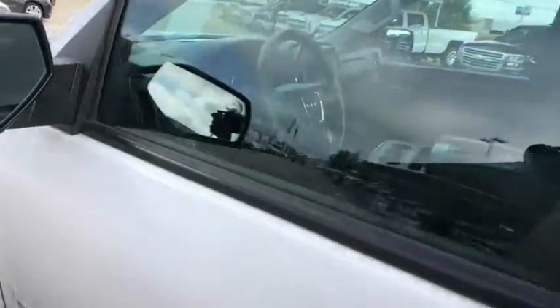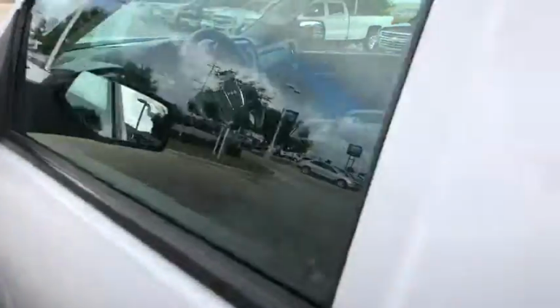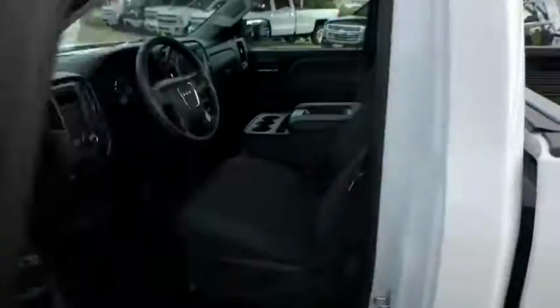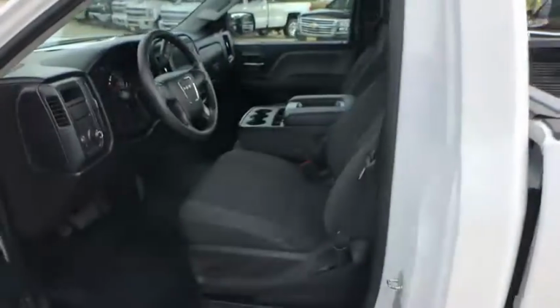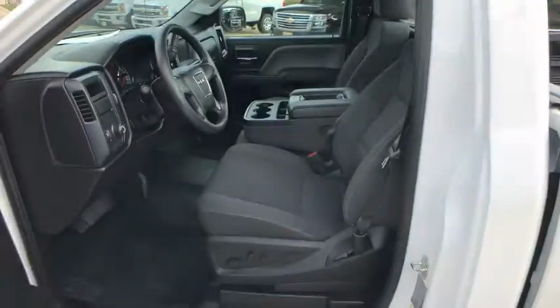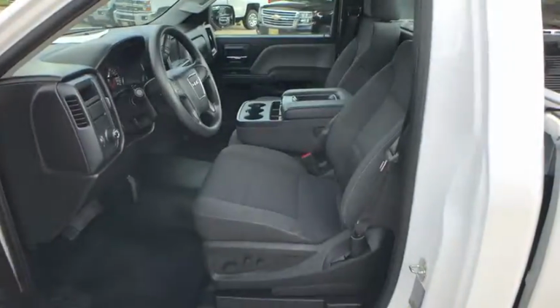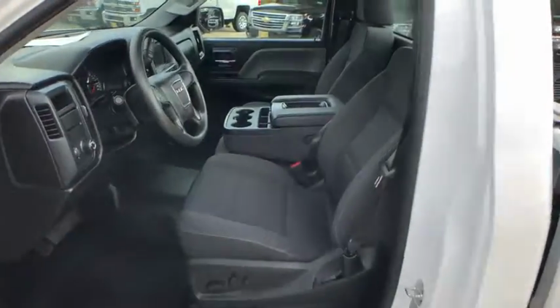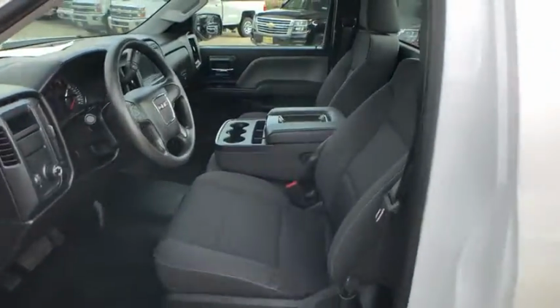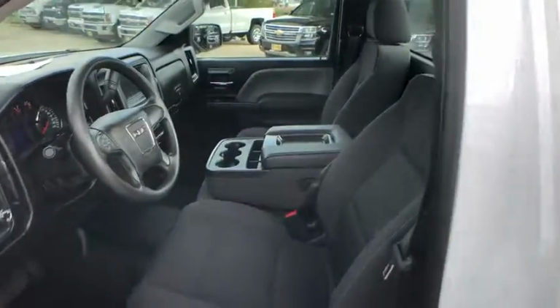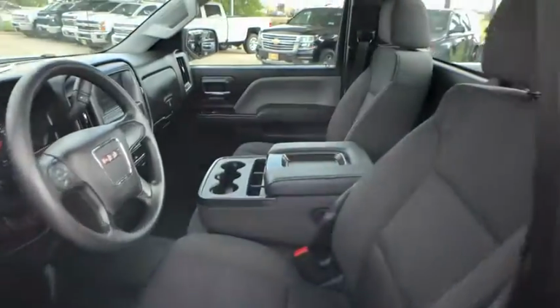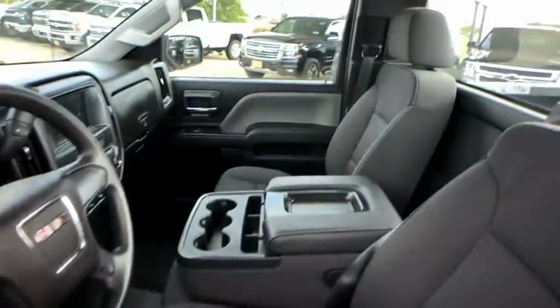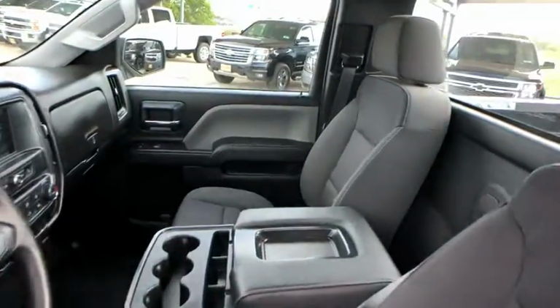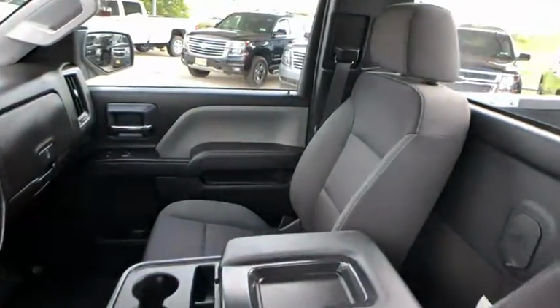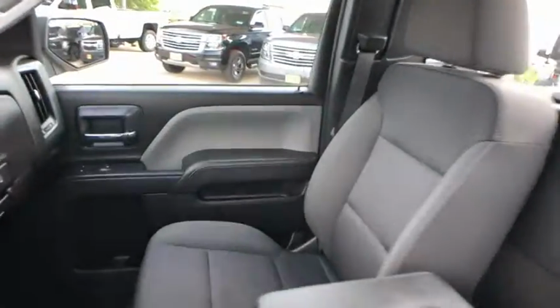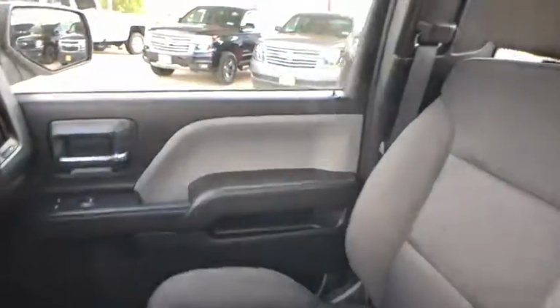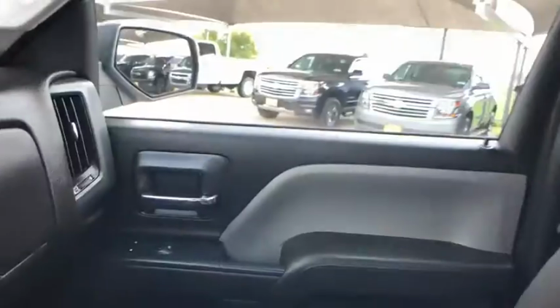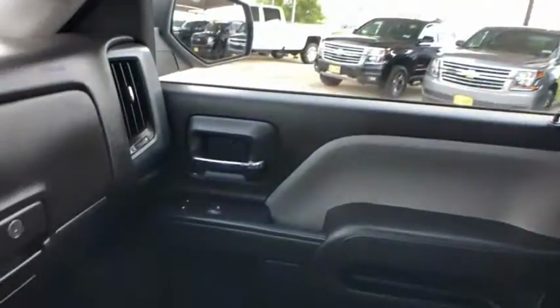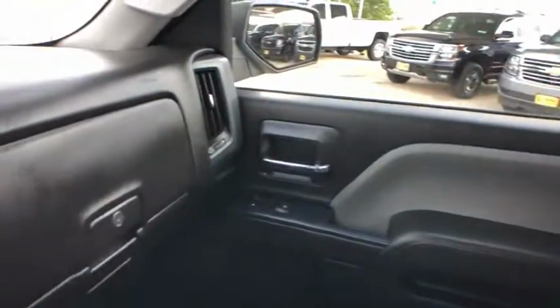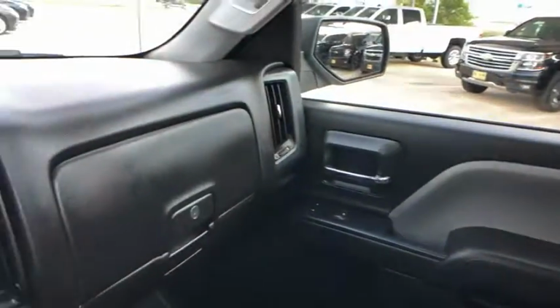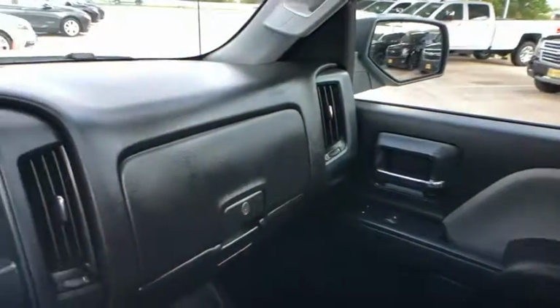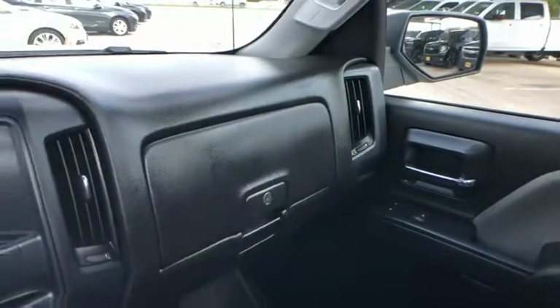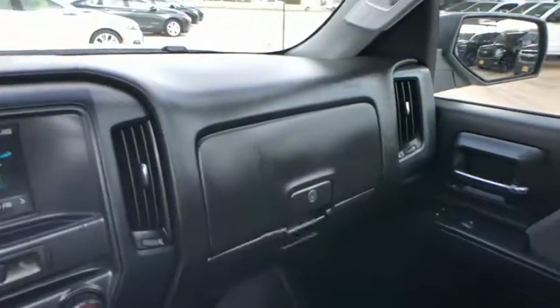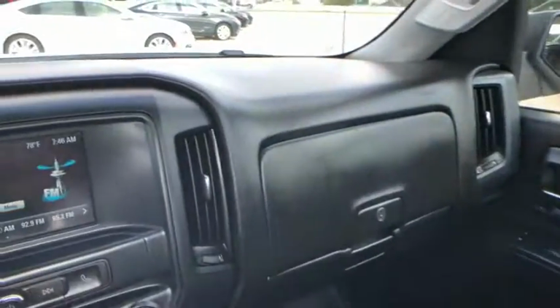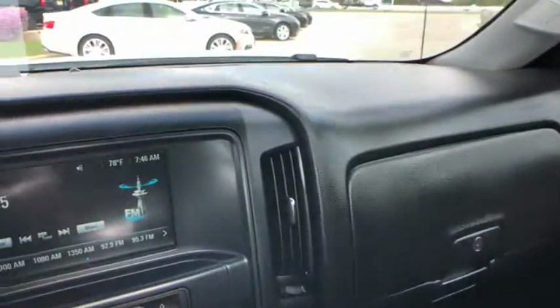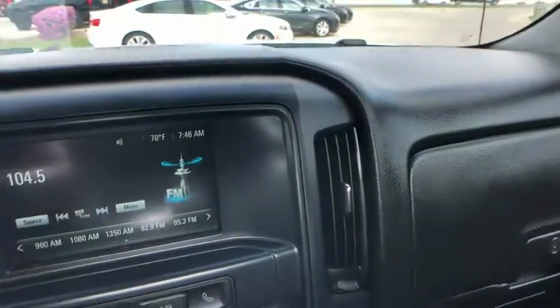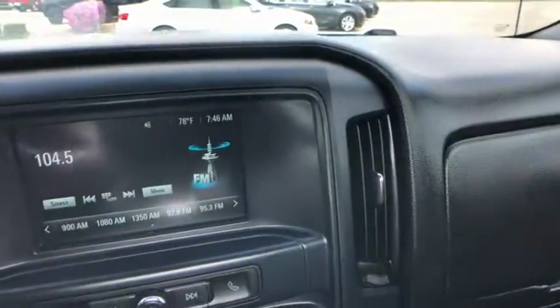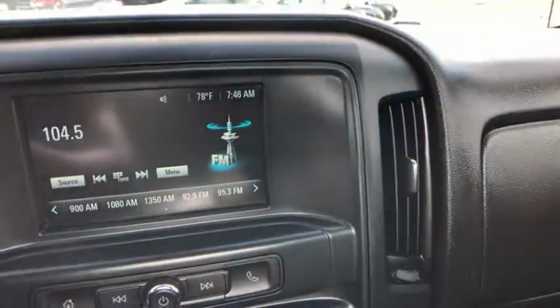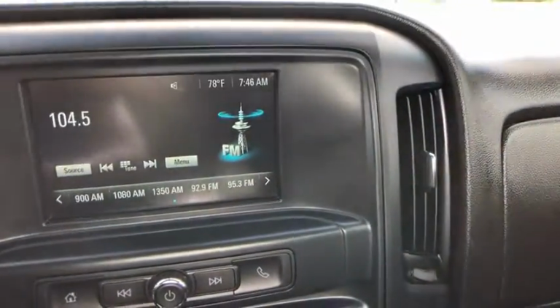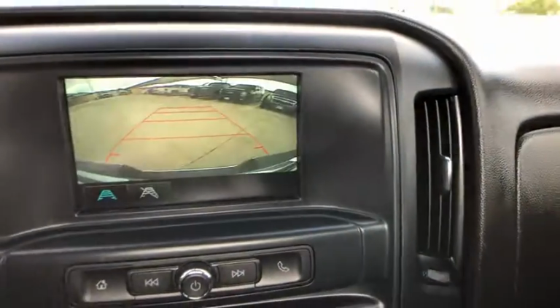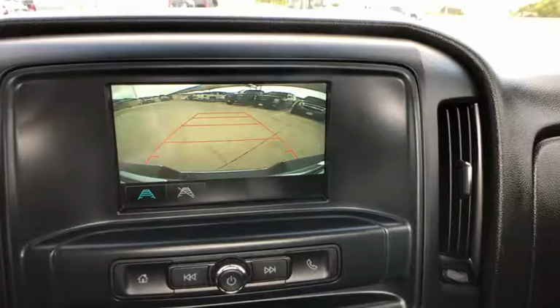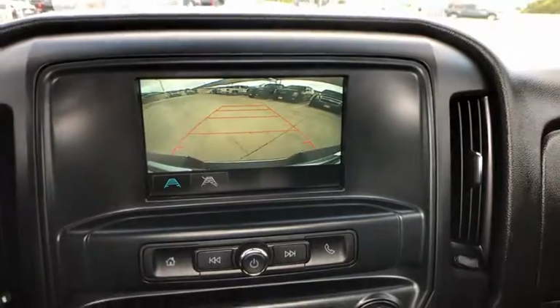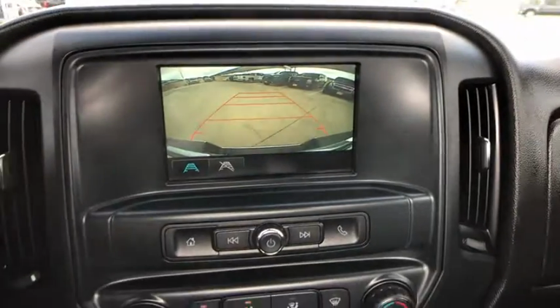Here are some of this vehicle's great options: anti-lock braking system, backup camera, traction control, stability control, Bluetooth, power steering, adjustable steering wheel, cruise control.